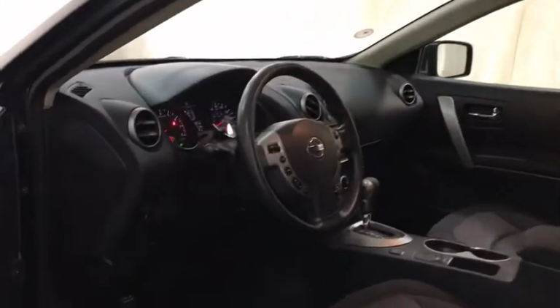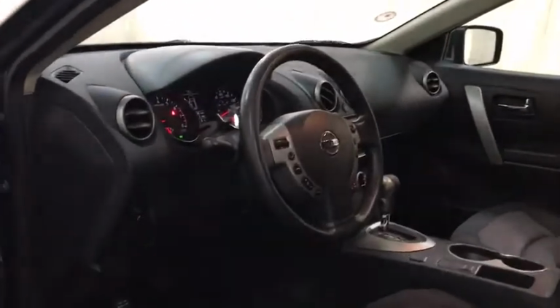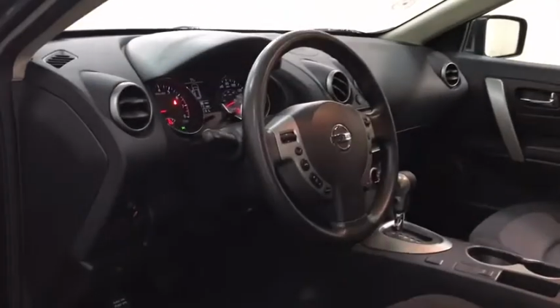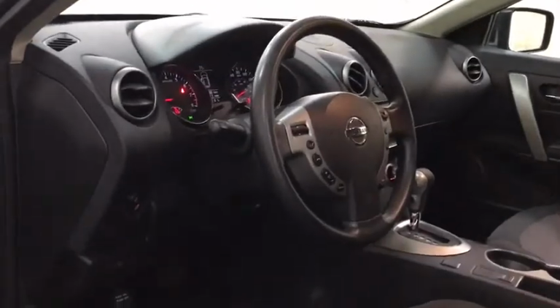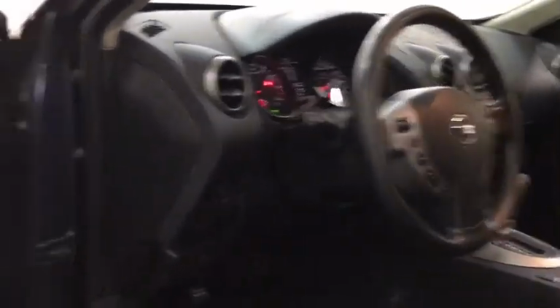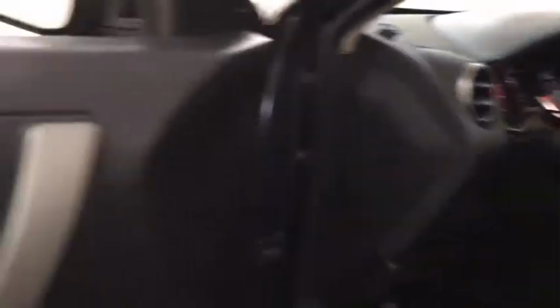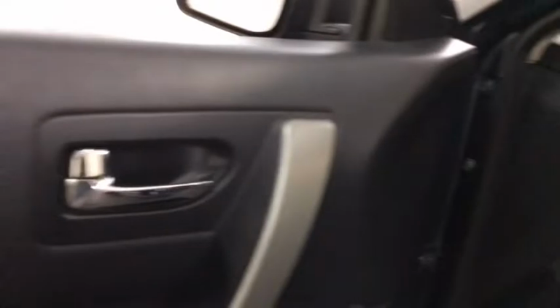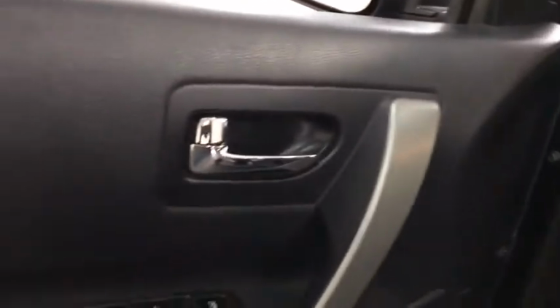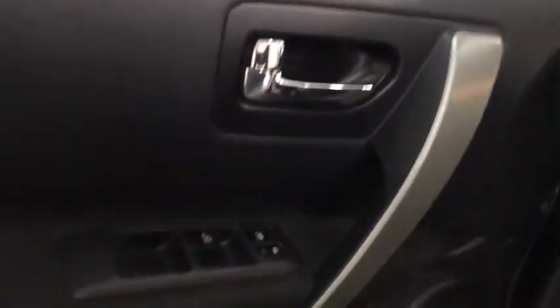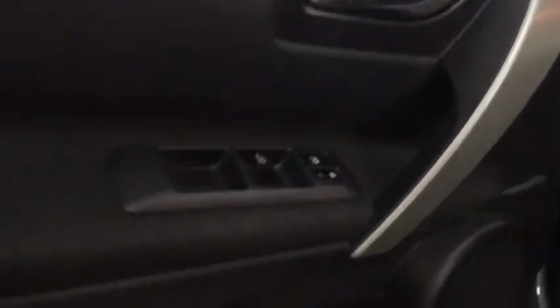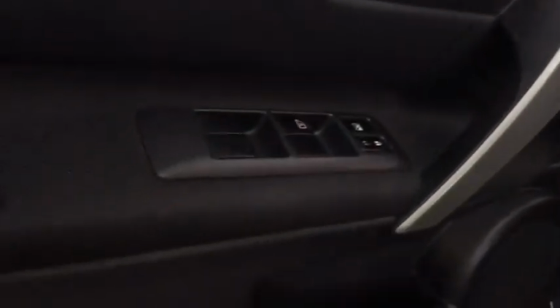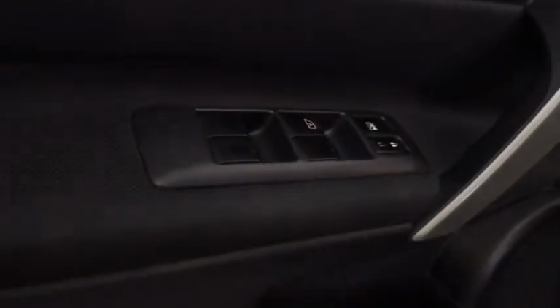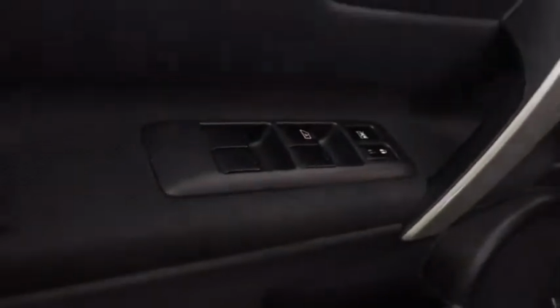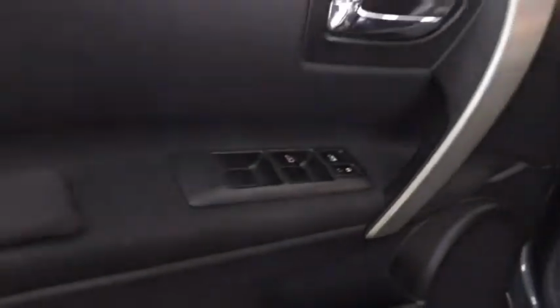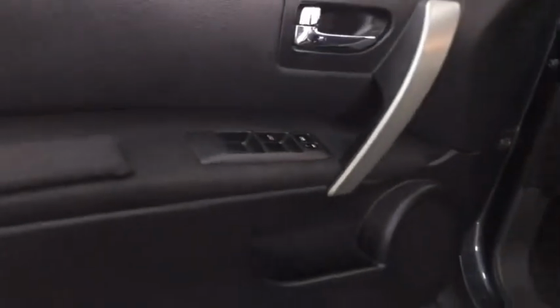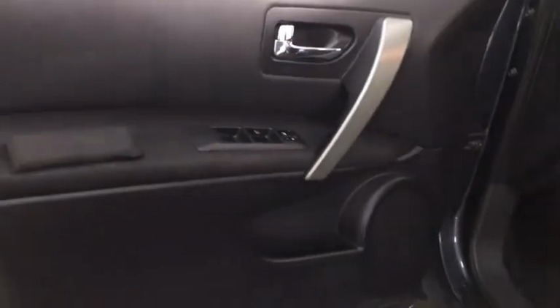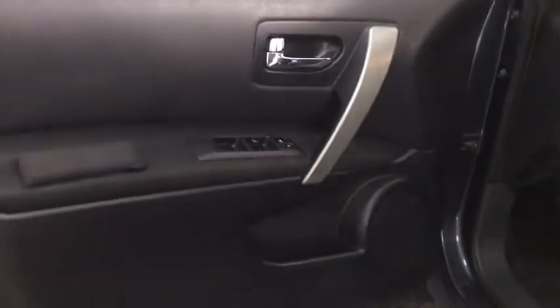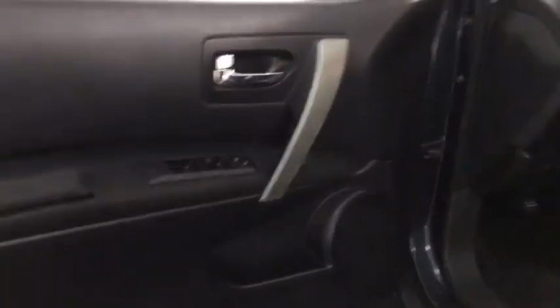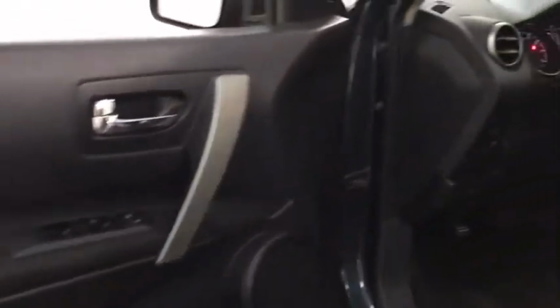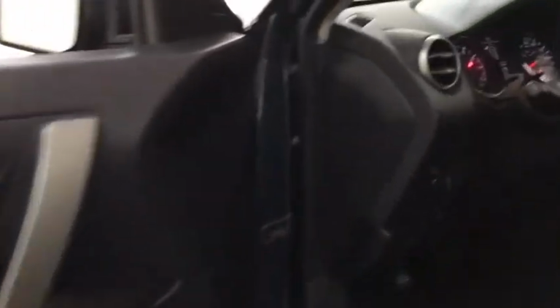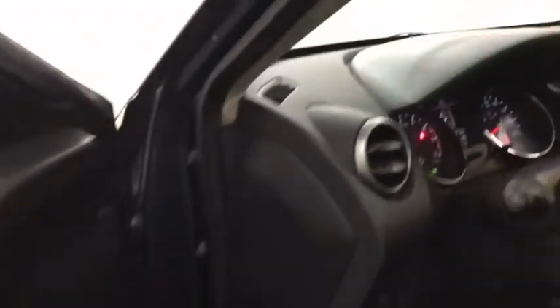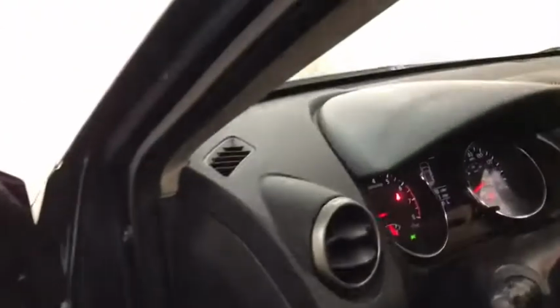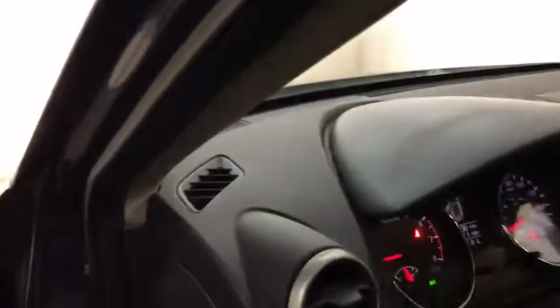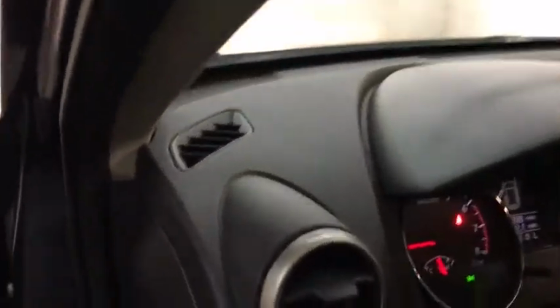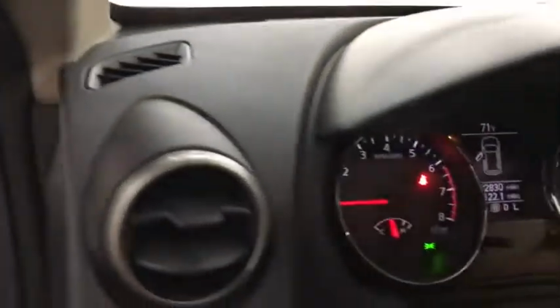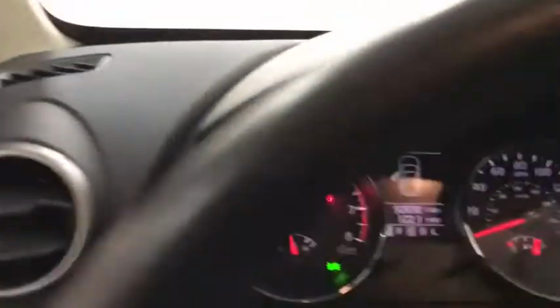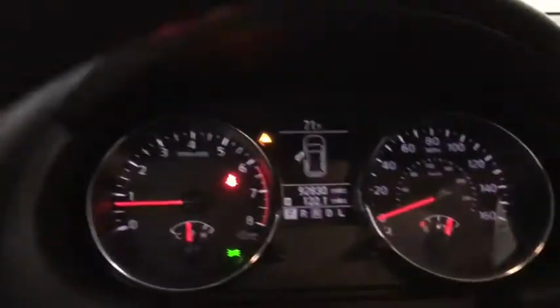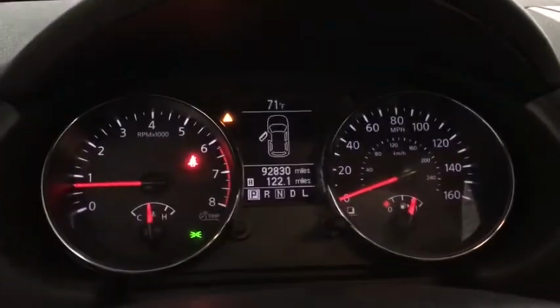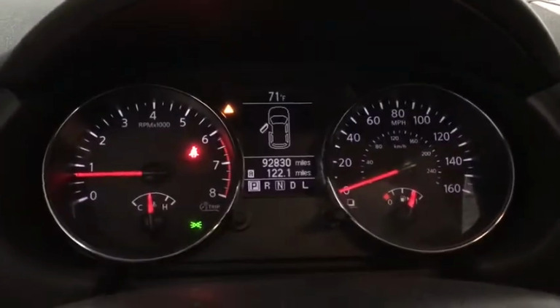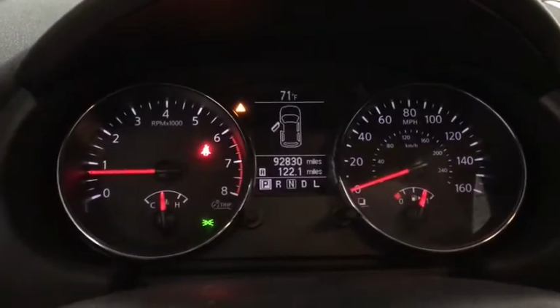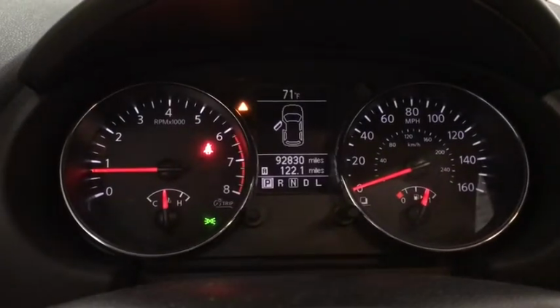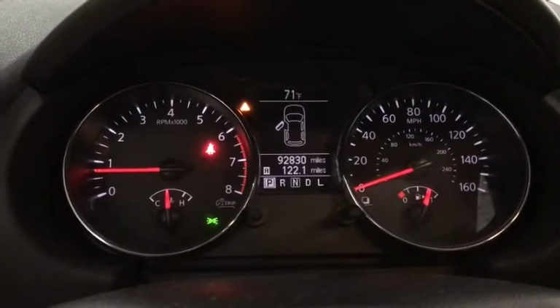This vehicle has less than 95,000 miles. Here are some of this vehicle's great options: keyless entry, backup camera, all-wheel drive, and steering wheel audio controls.